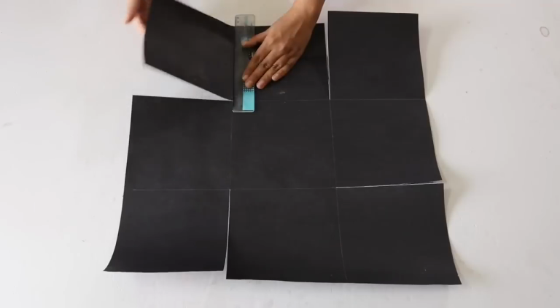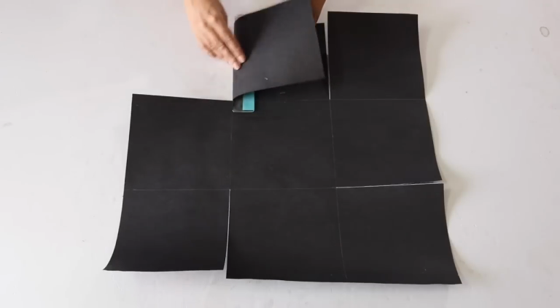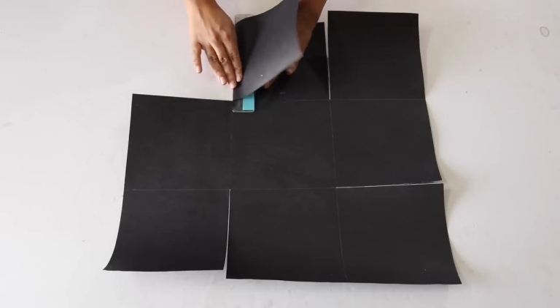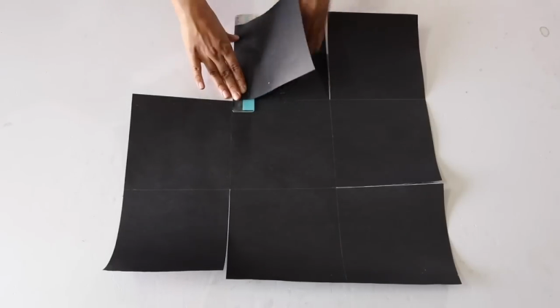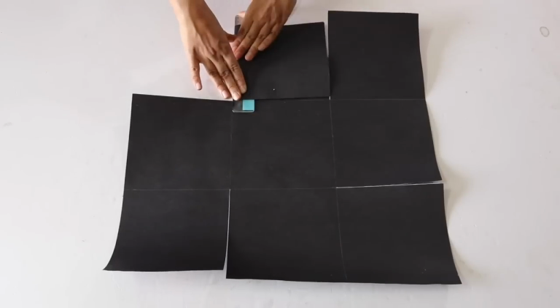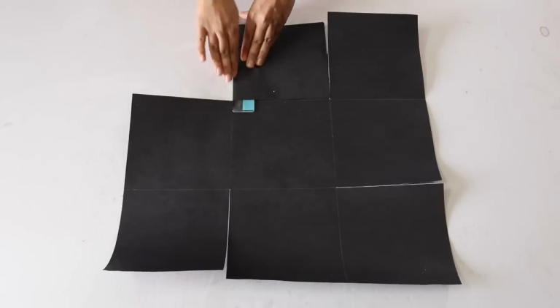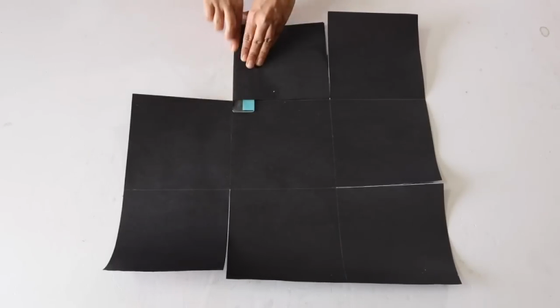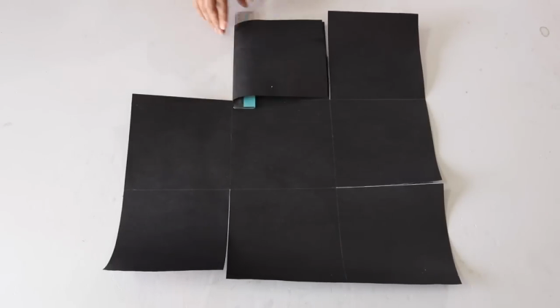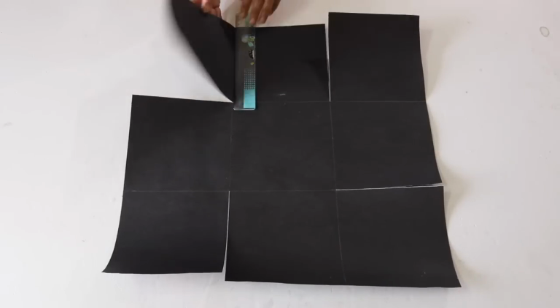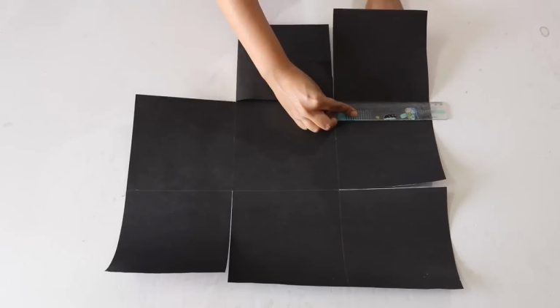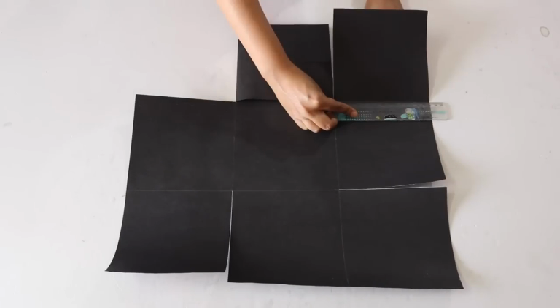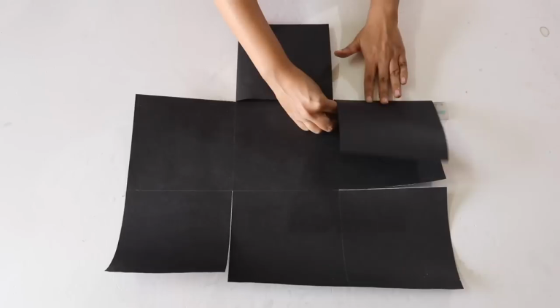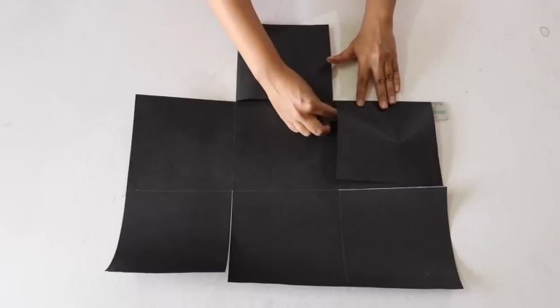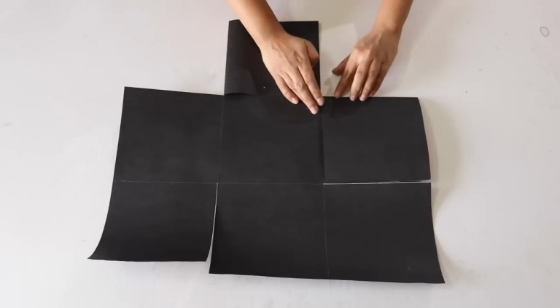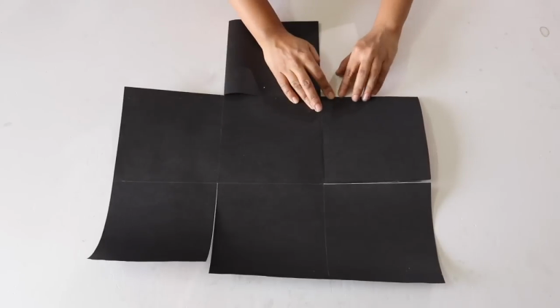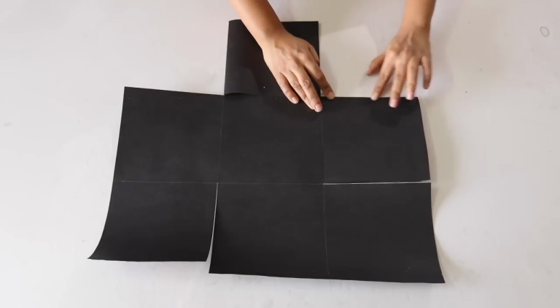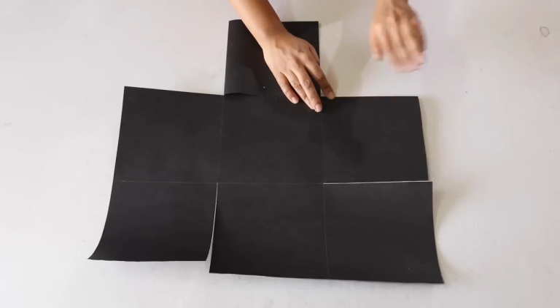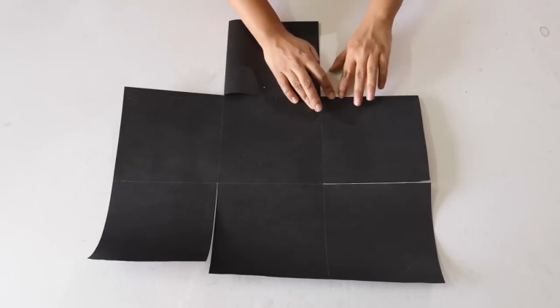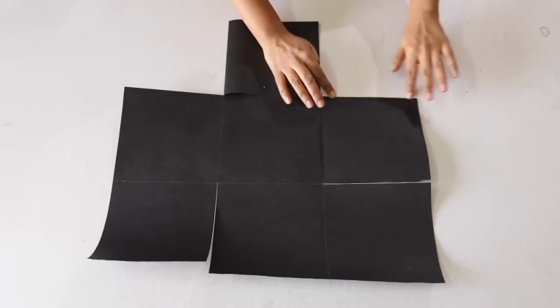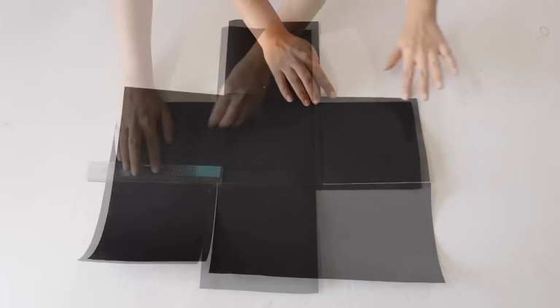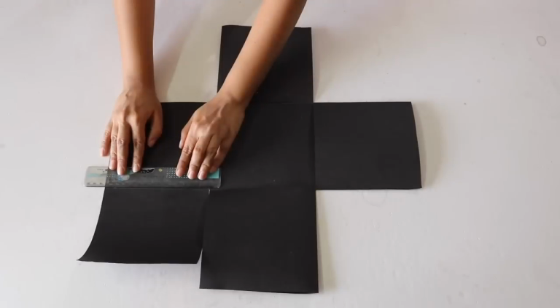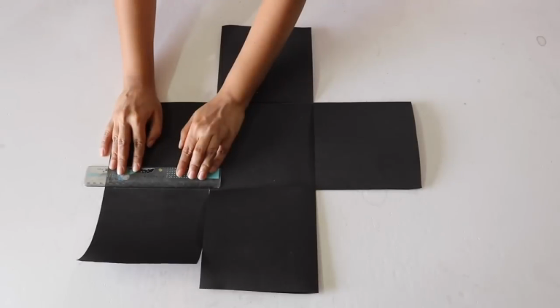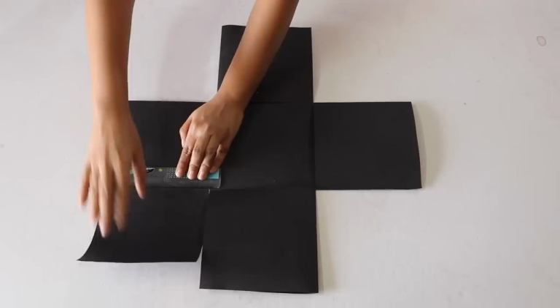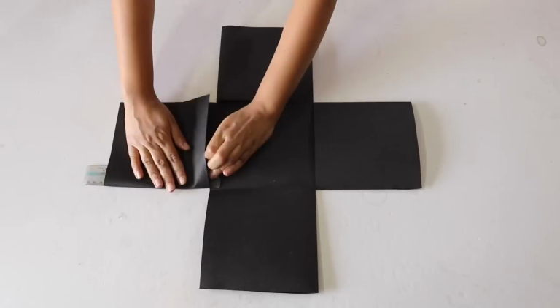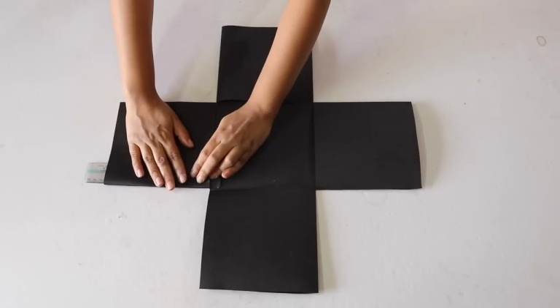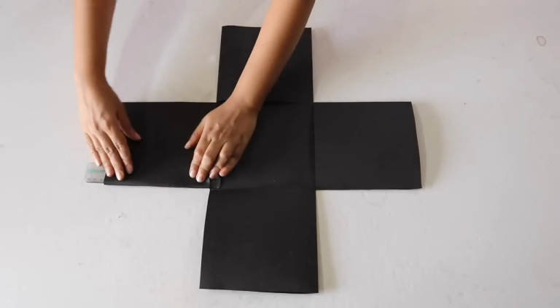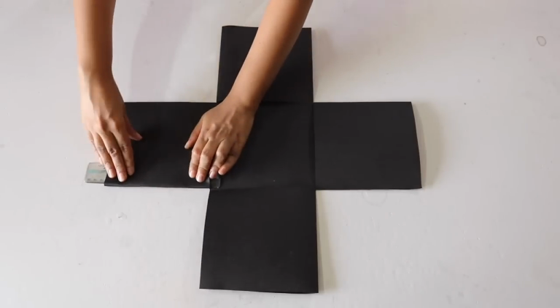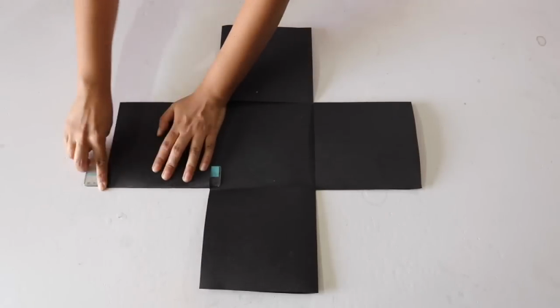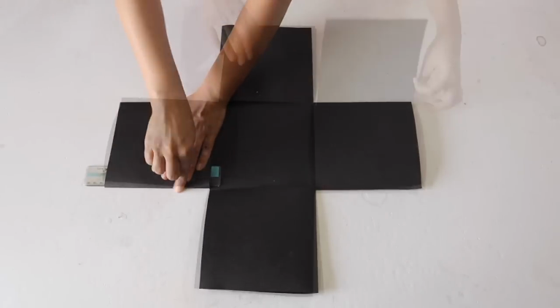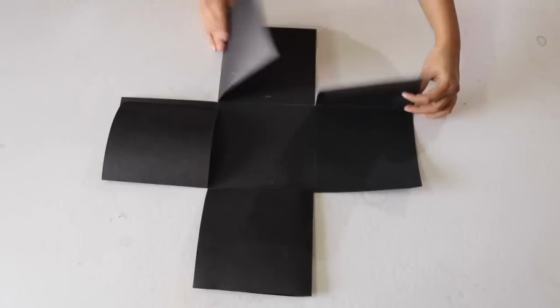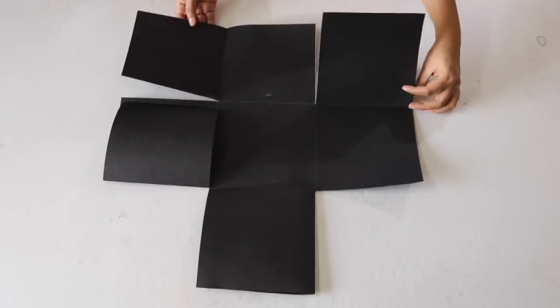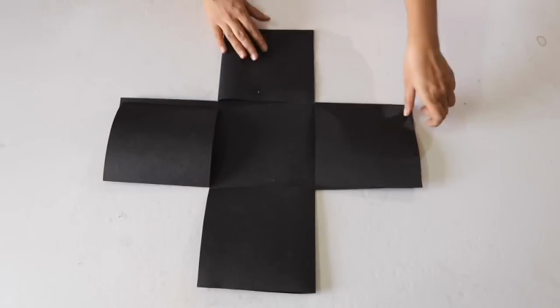Now fold each of these corner boxes inwards like this so that they cover the adjacent box like a flap. Repeat this with all the 4 boxes so that it looks like this.